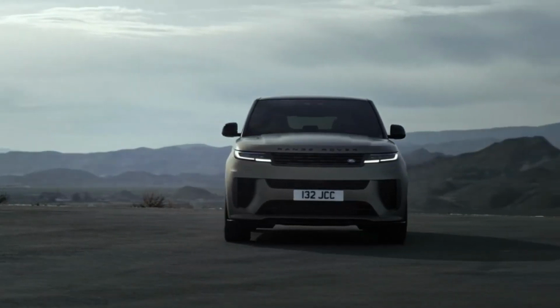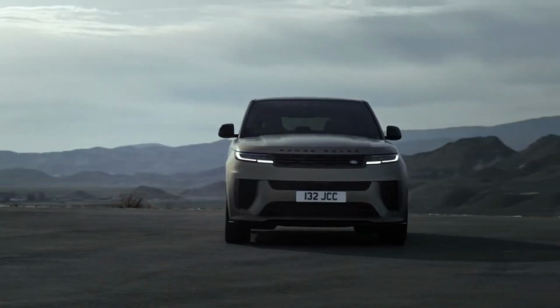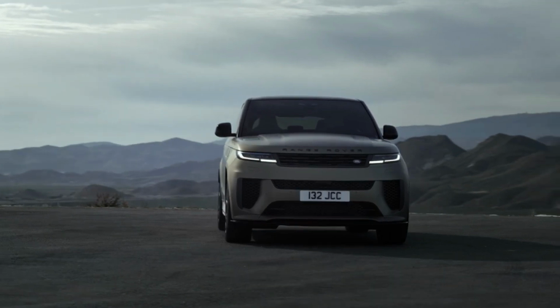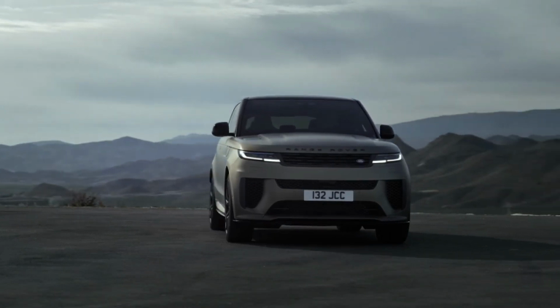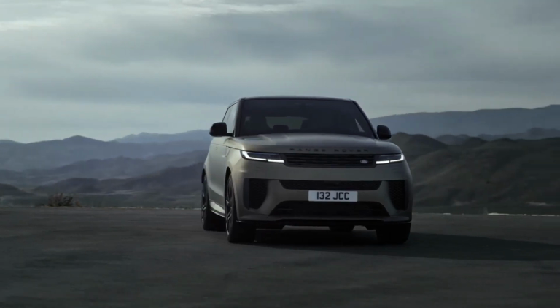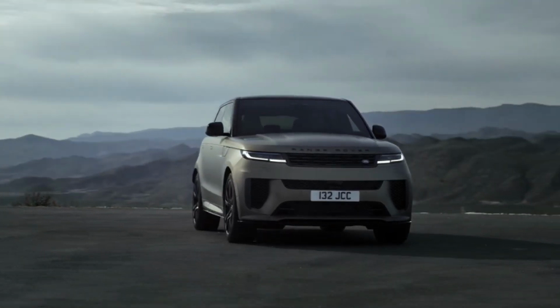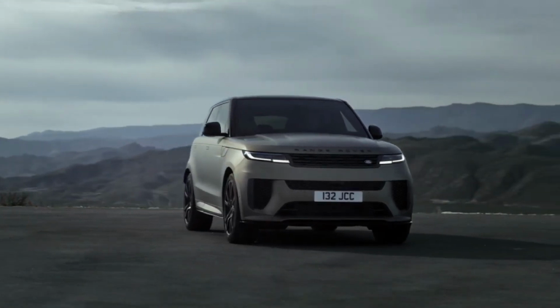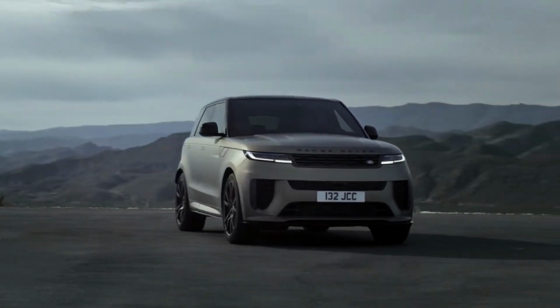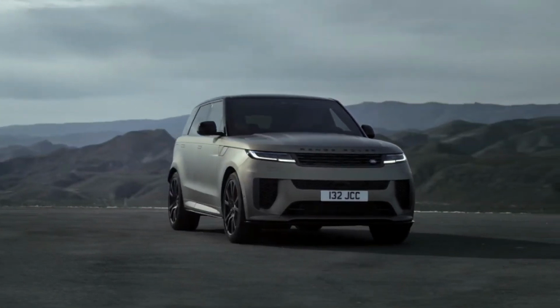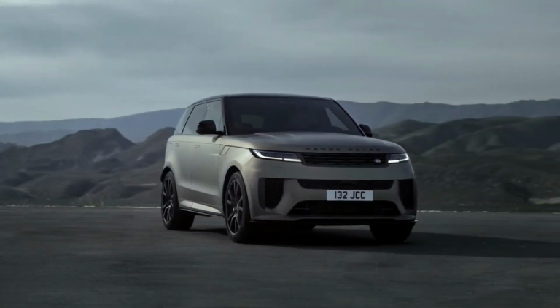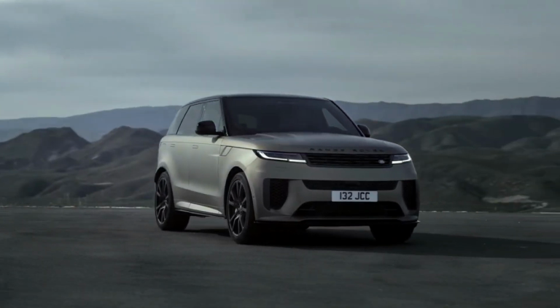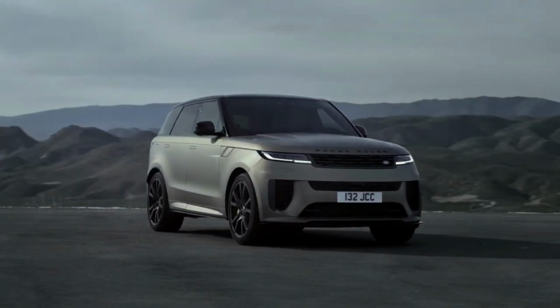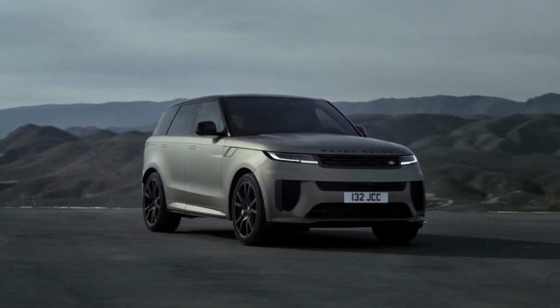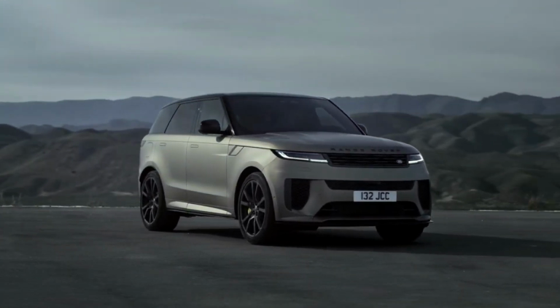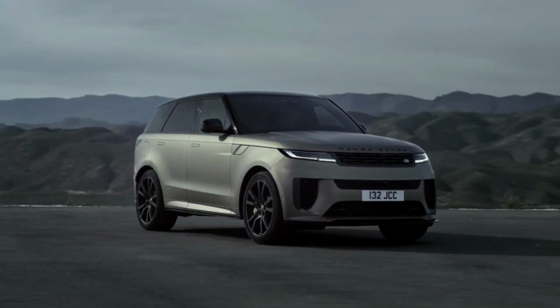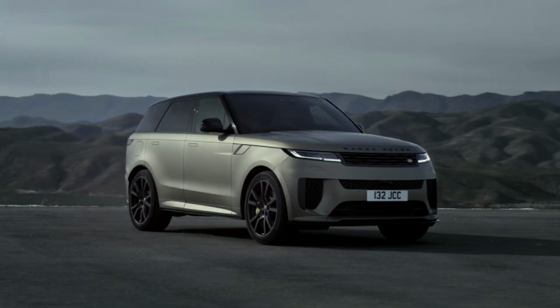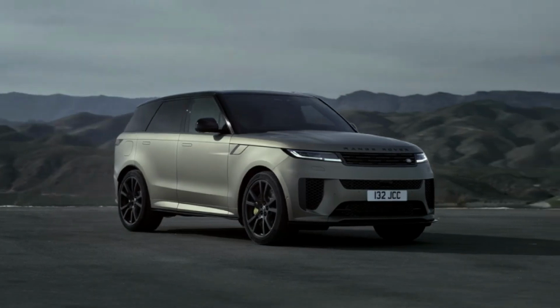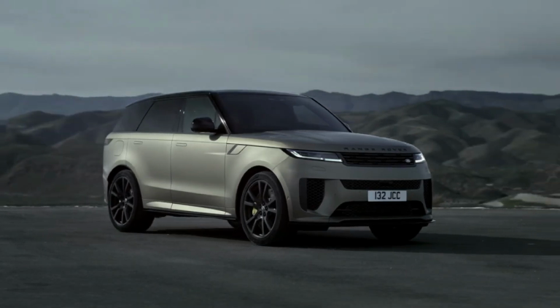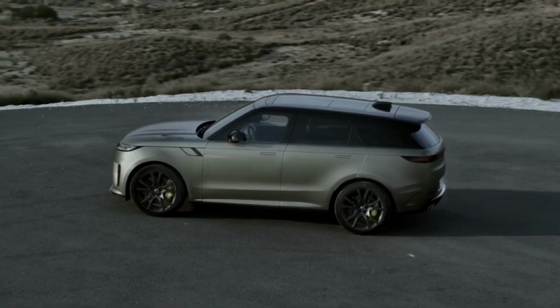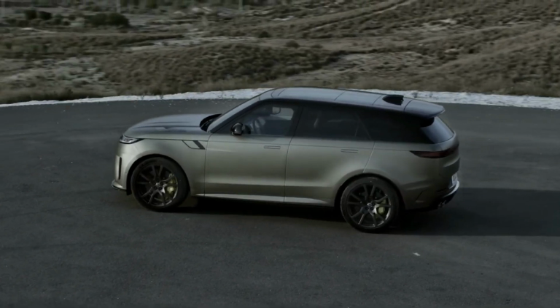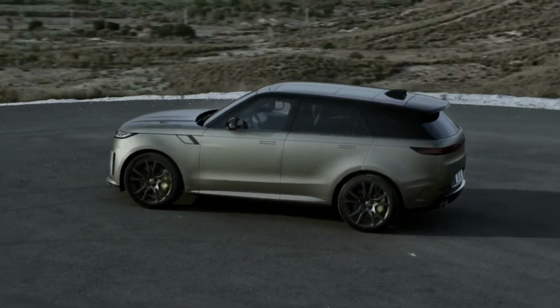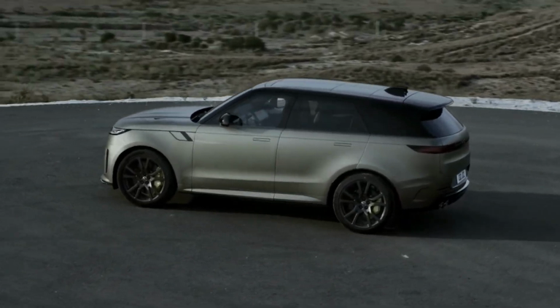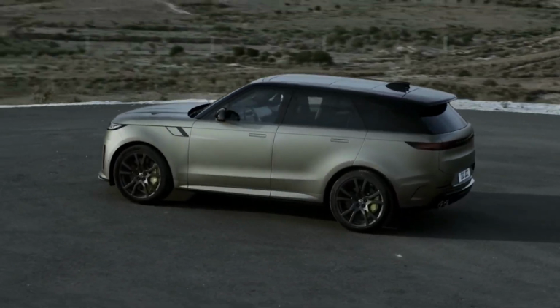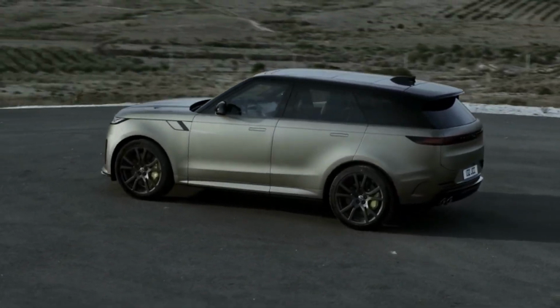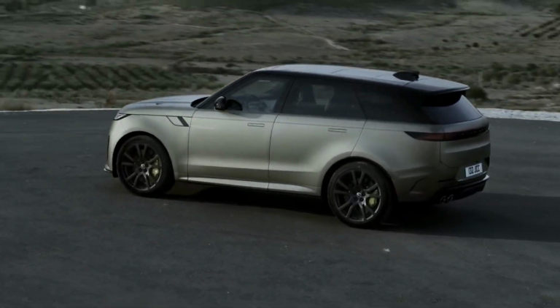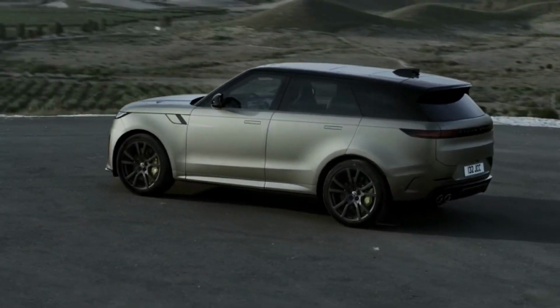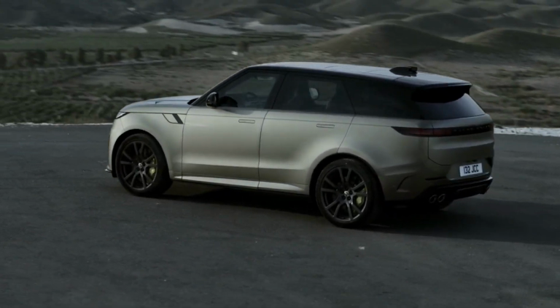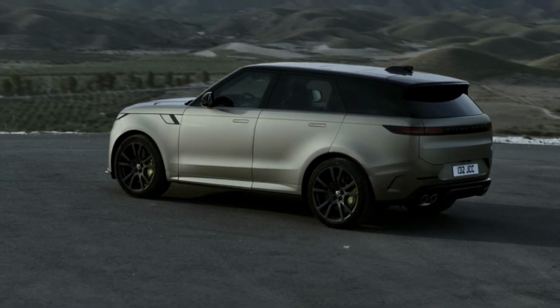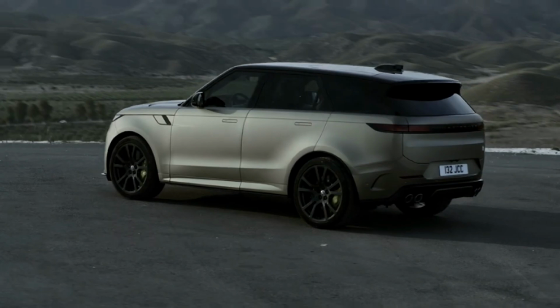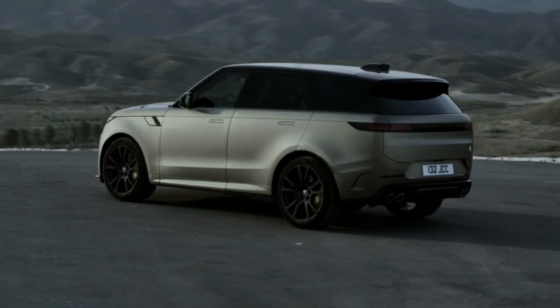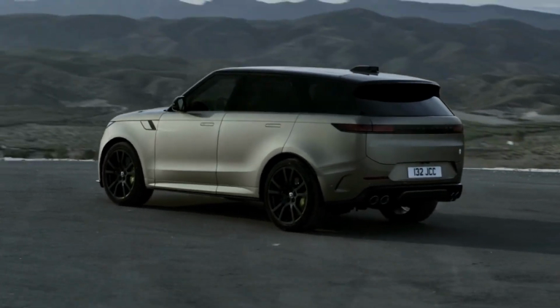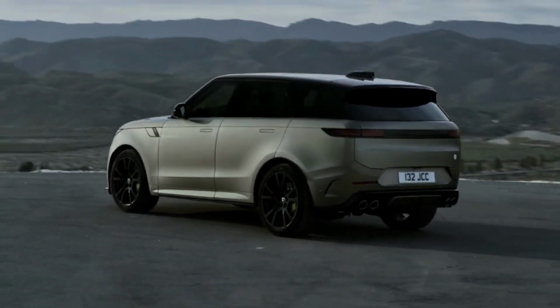The exterior design of the 2024 Range Rover Sport SV has been aerodynamically optimized for improved performance, gaining a reprofiled front end and lower body sides, and quad tailpipe finishers.